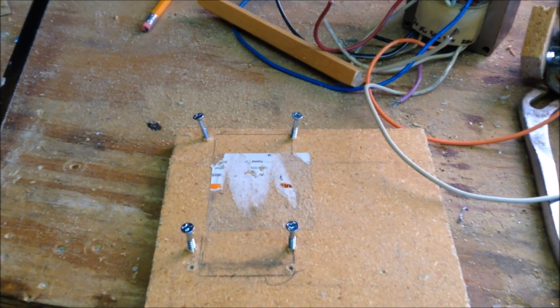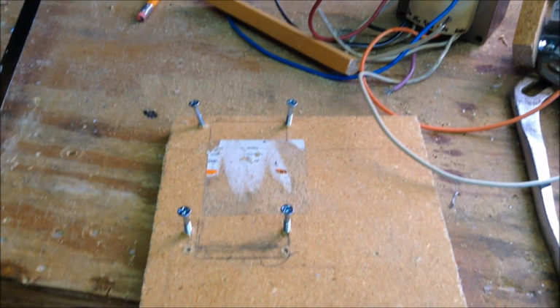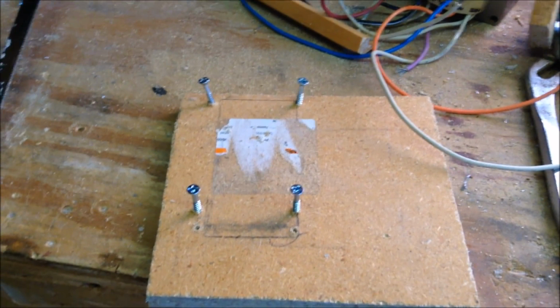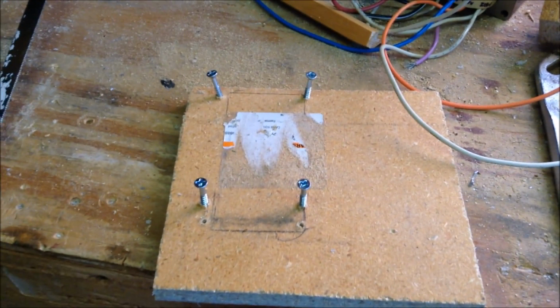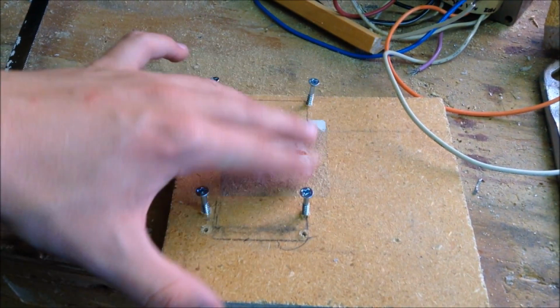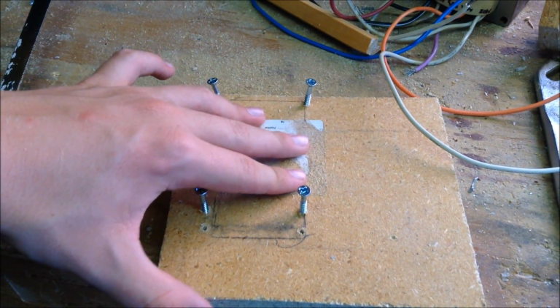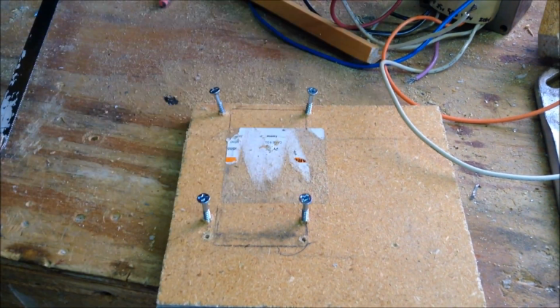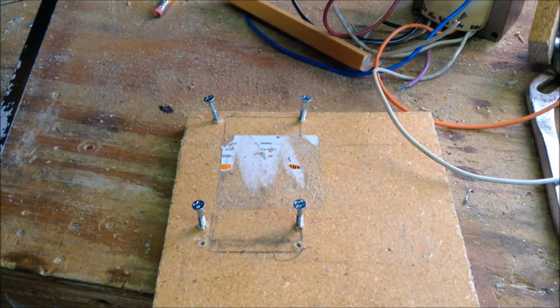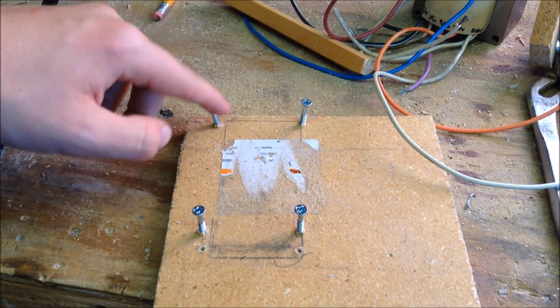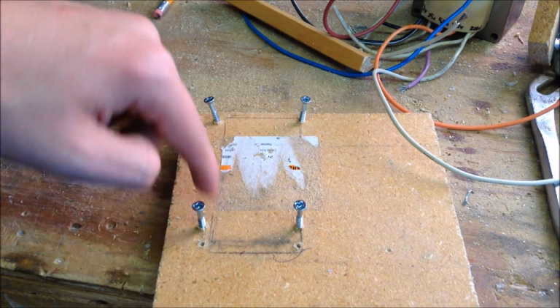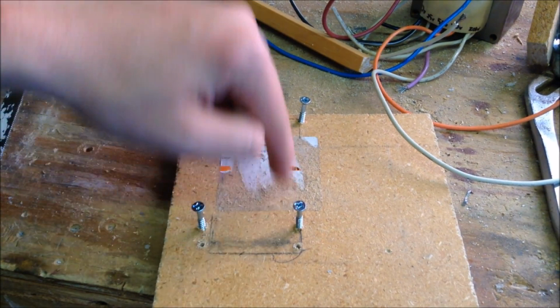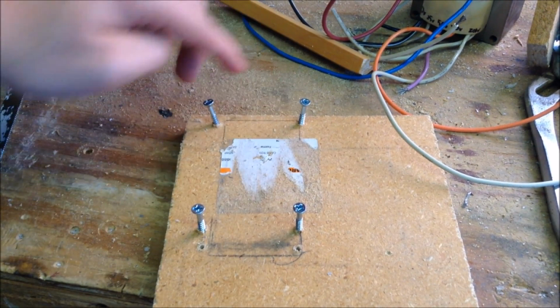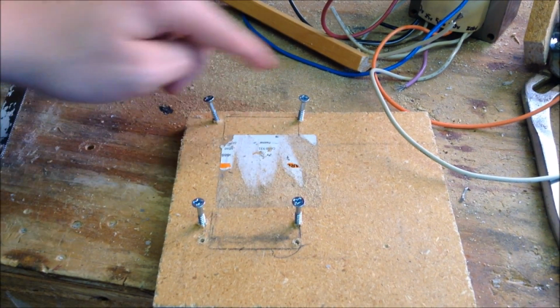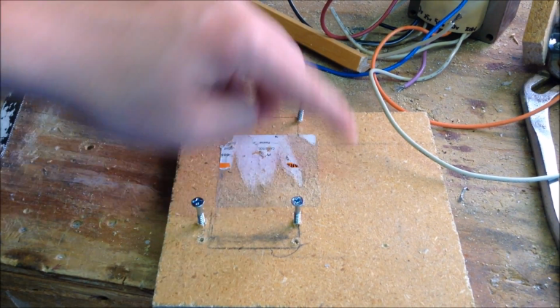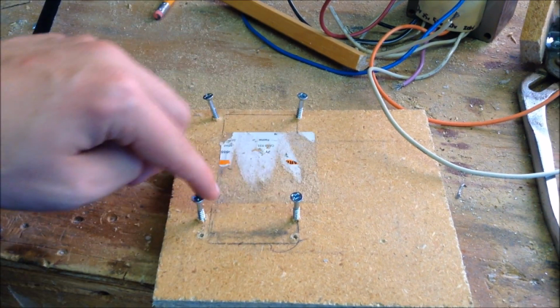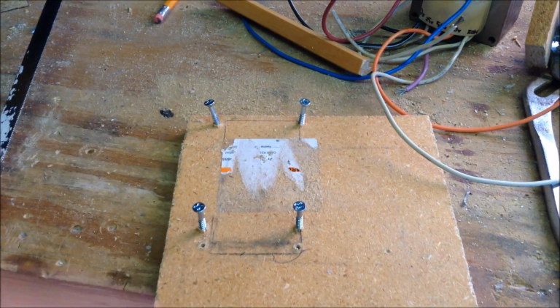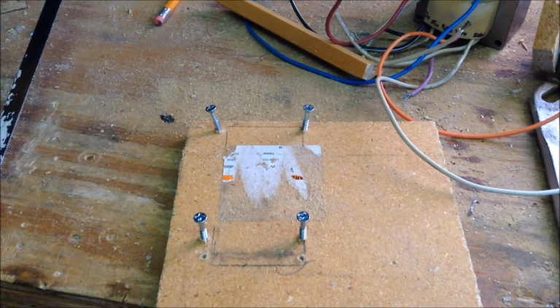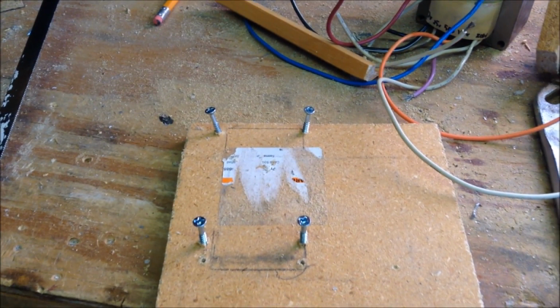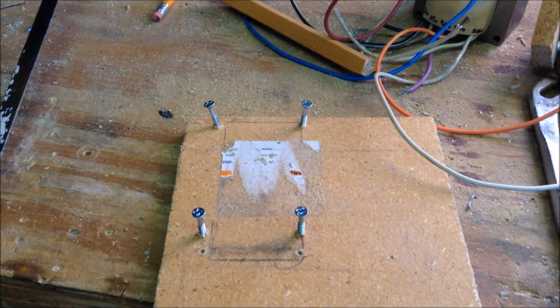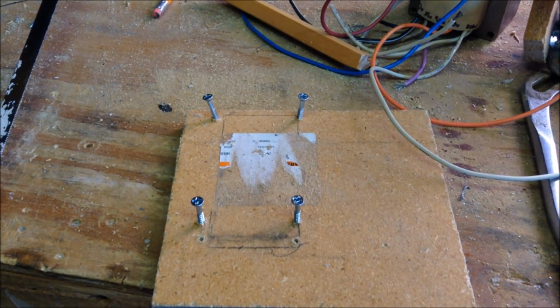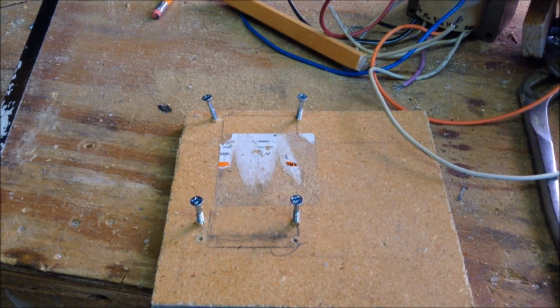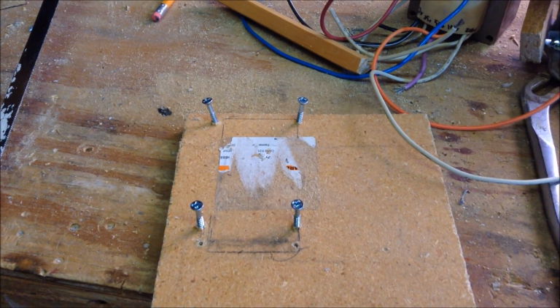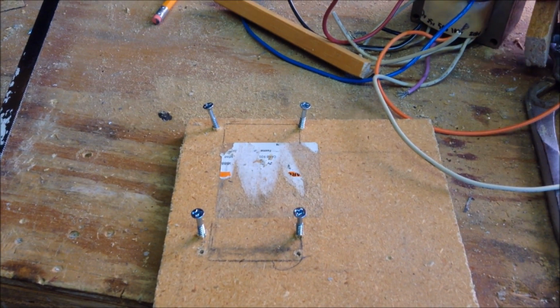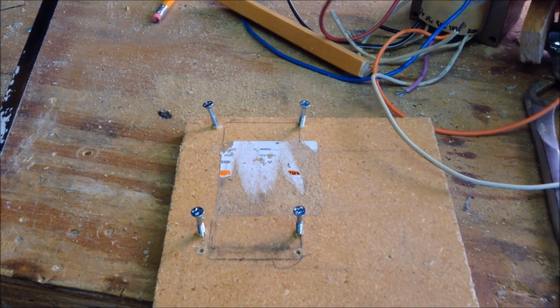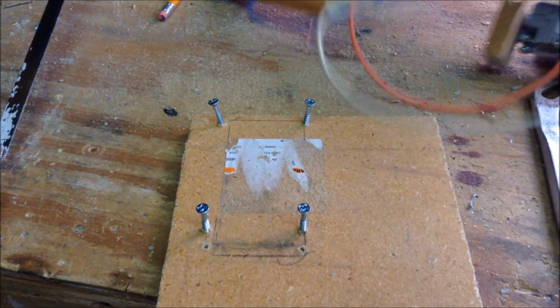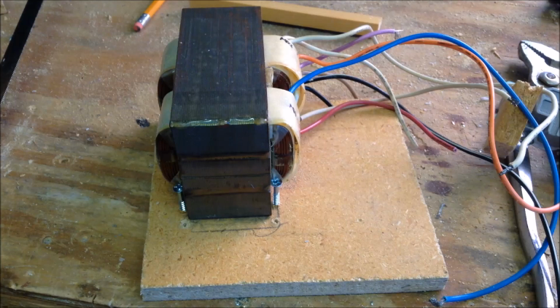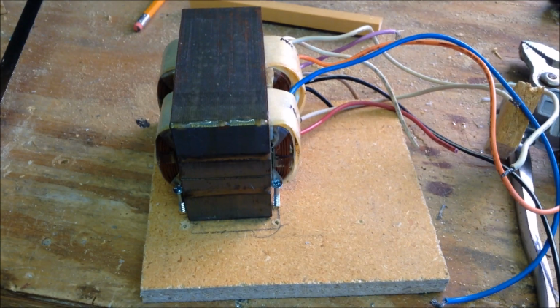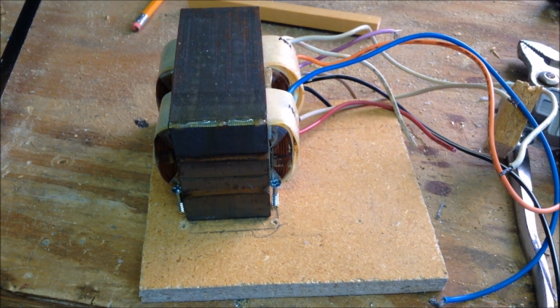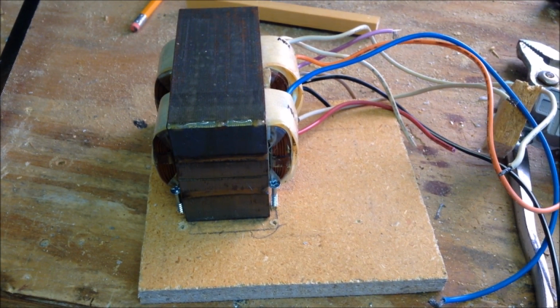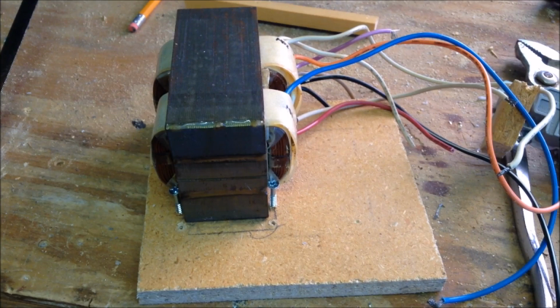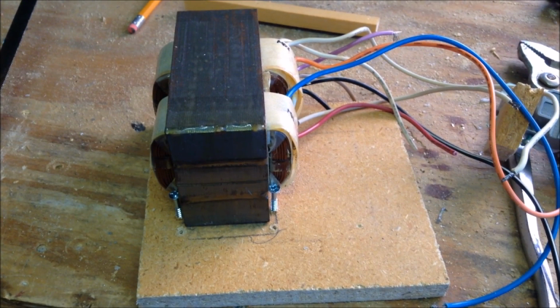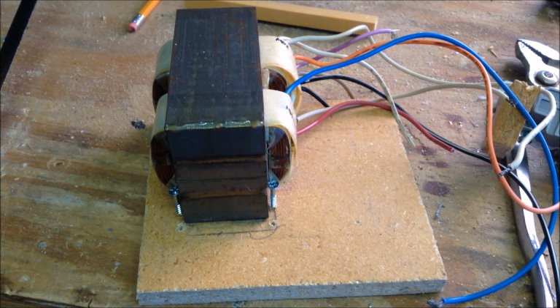Right here I have marked out where the transformer will go, drawn it in pencil, and put different screws around the edge of it so the transformer won't slip and slide around inside the case. As you can see, when I set the transformer down, it fits perfectly.